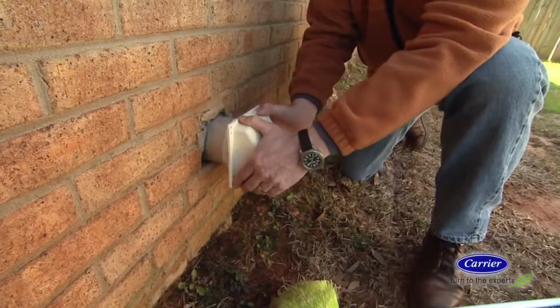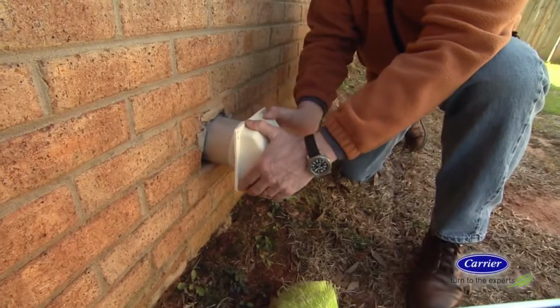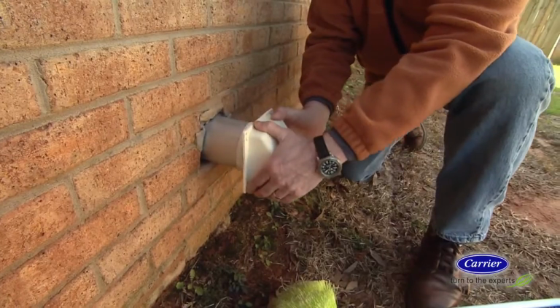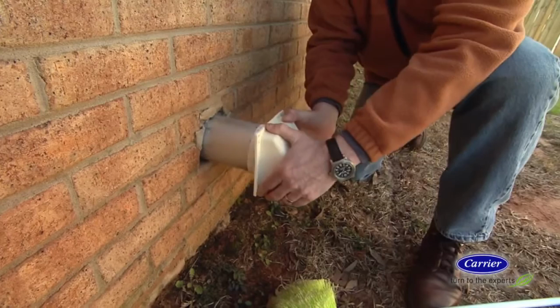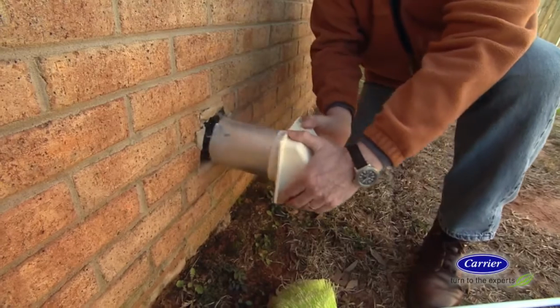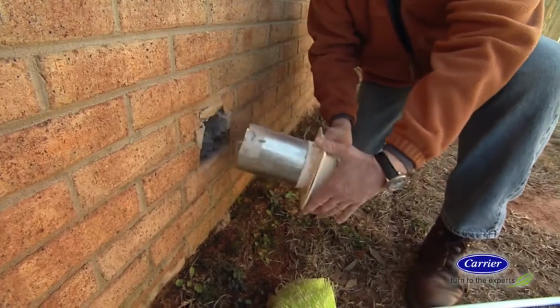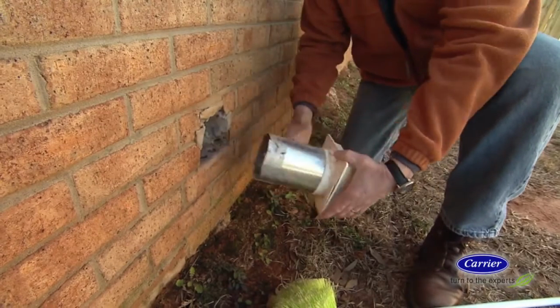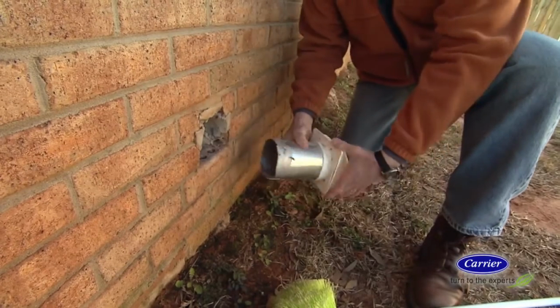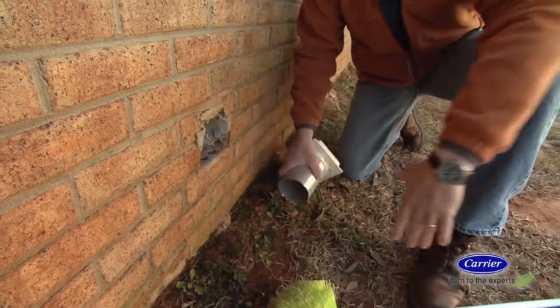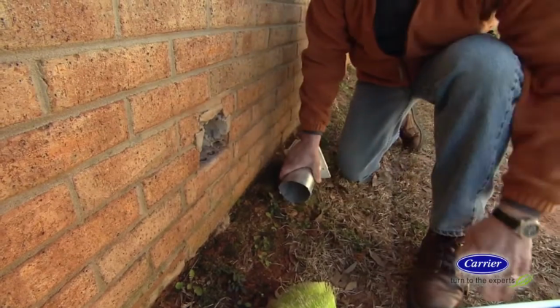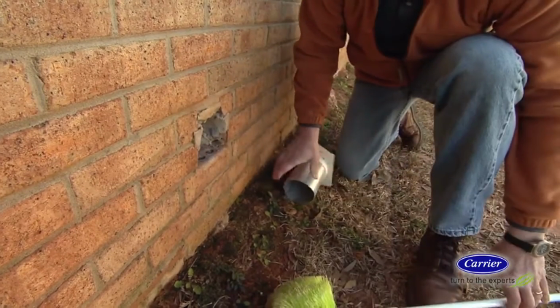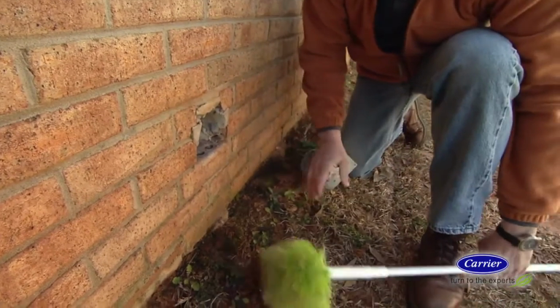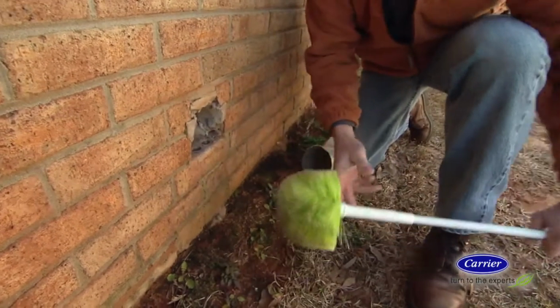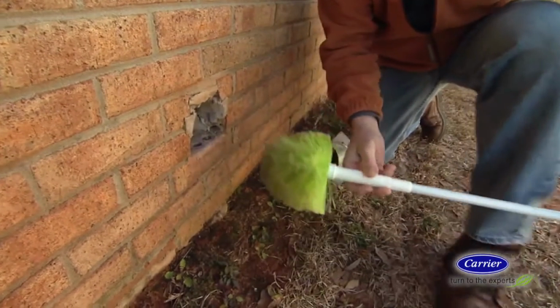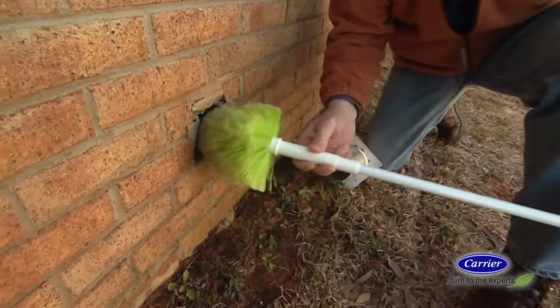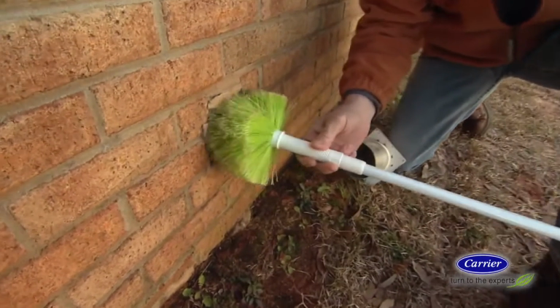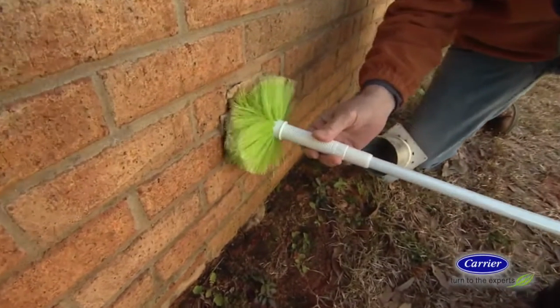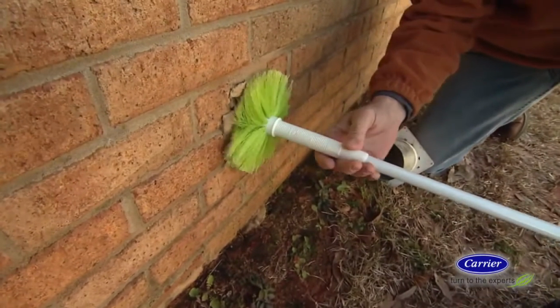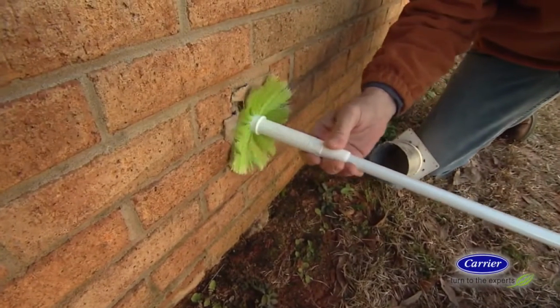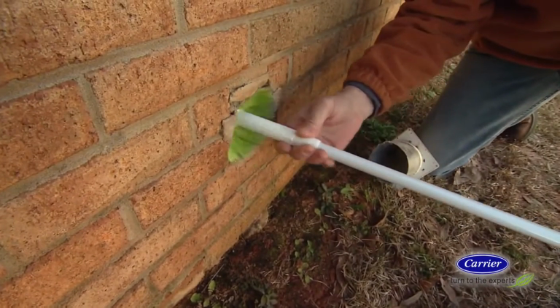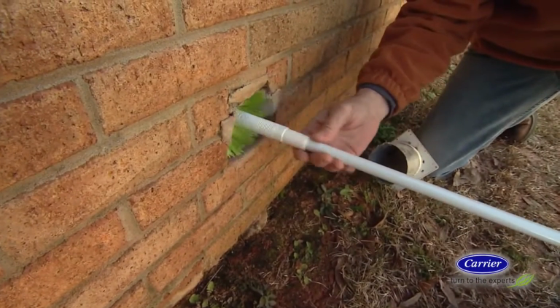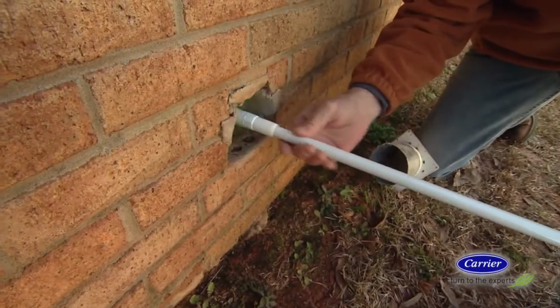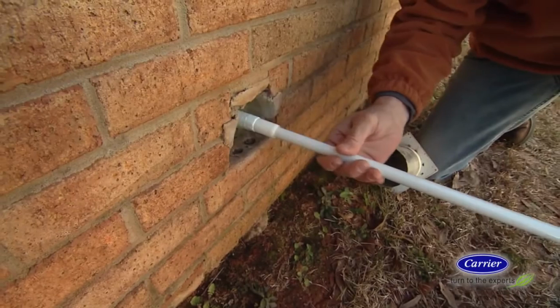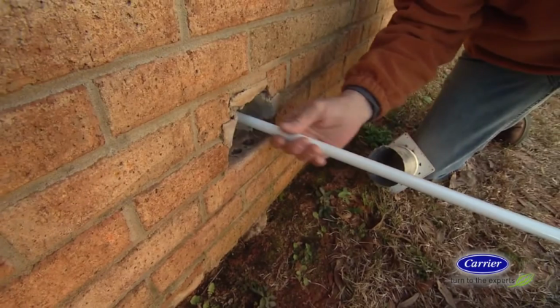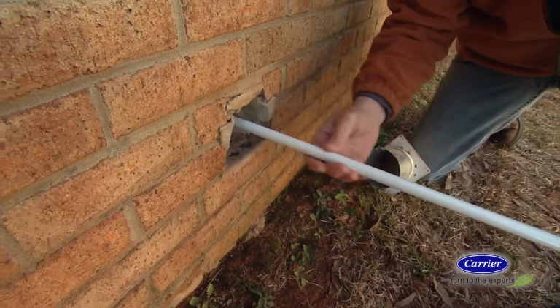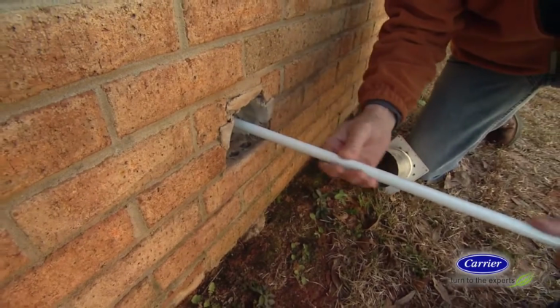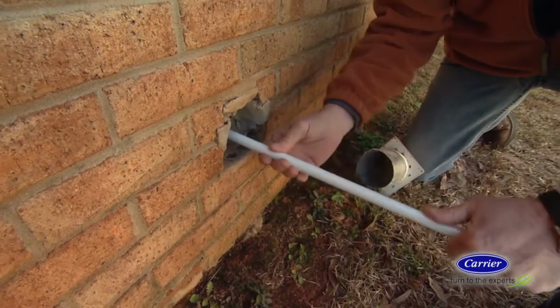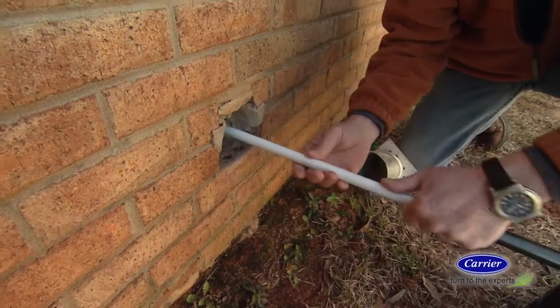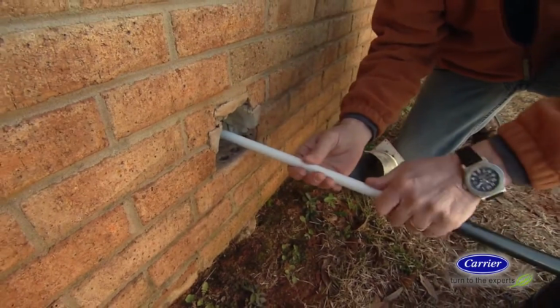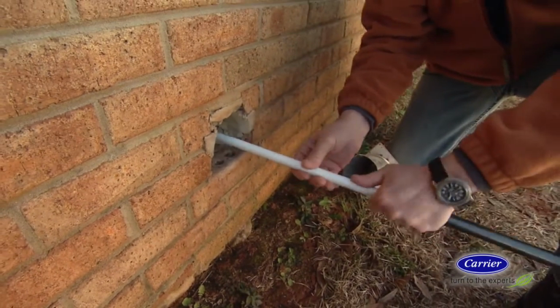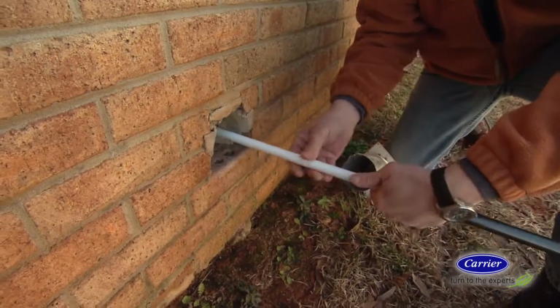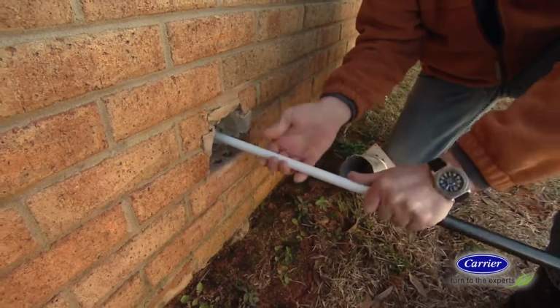The dryer's vent pipe should also be cleaned out periodically. There are special brushes made just for this chore, so it doesn't really have to be that difficult.